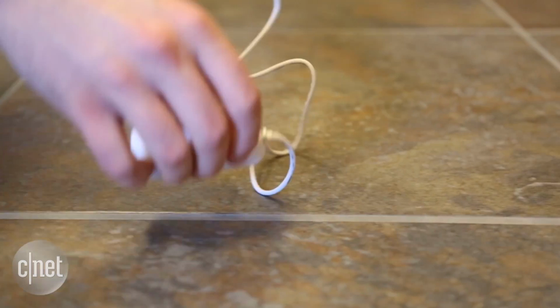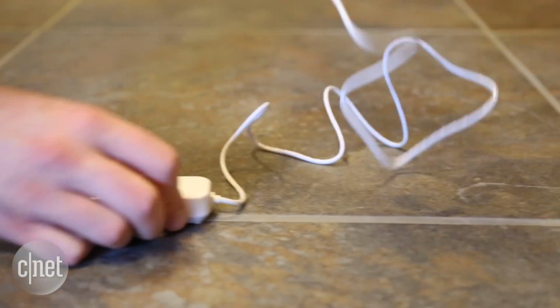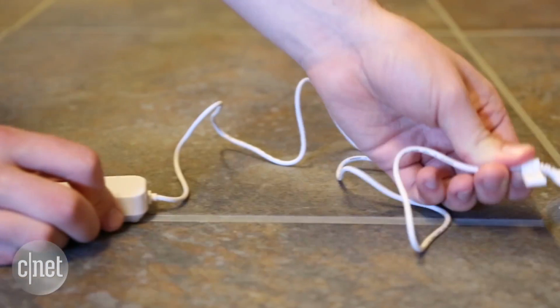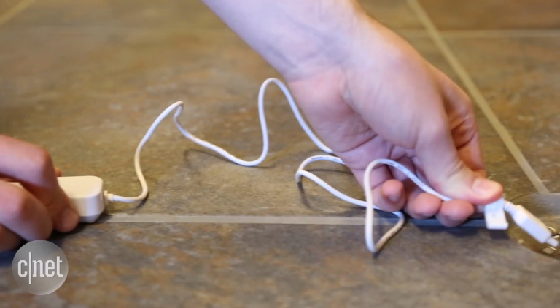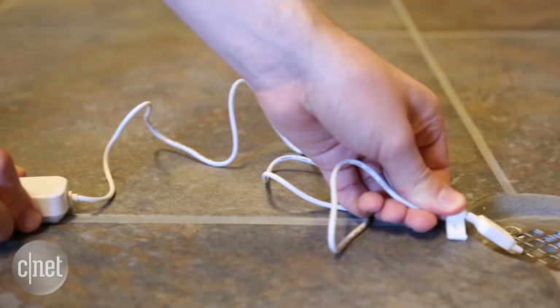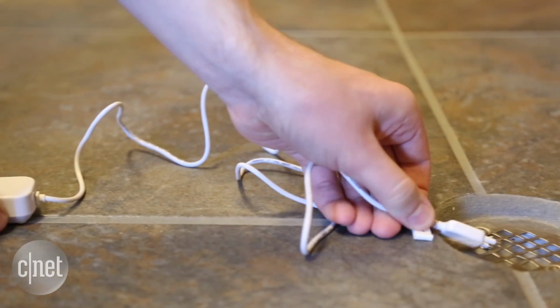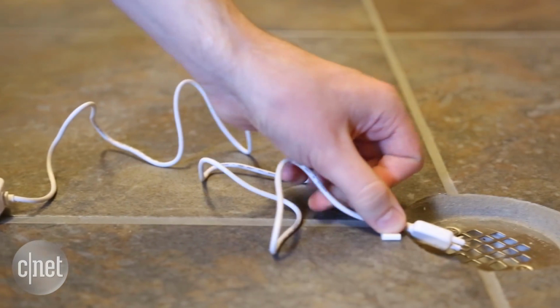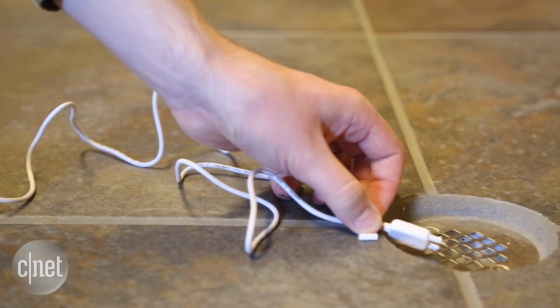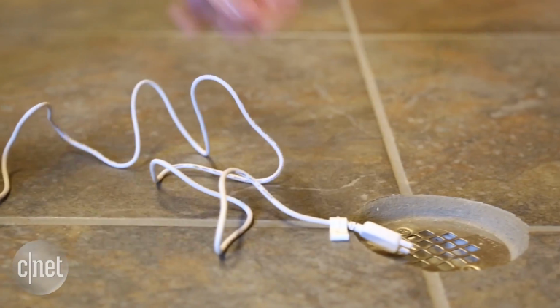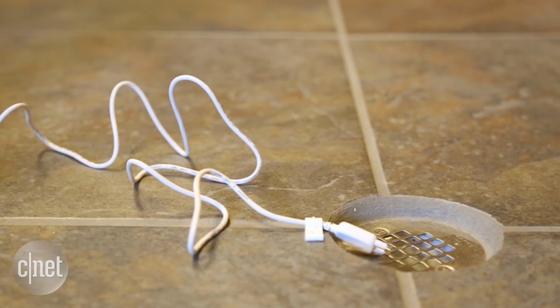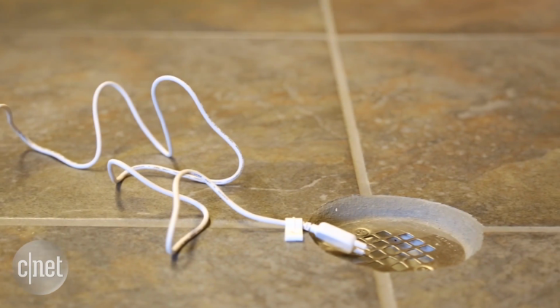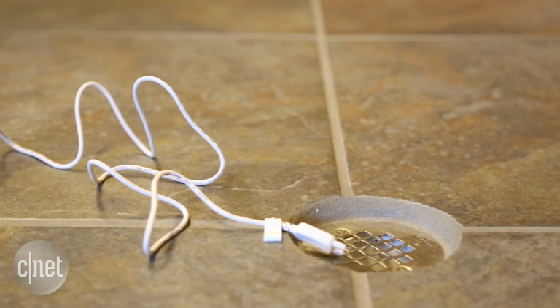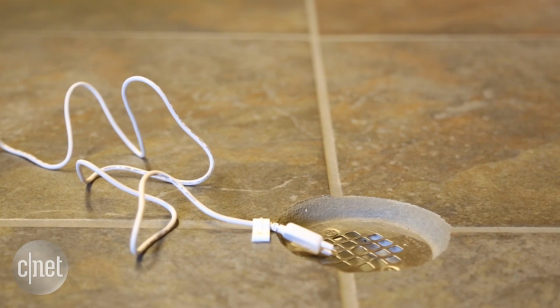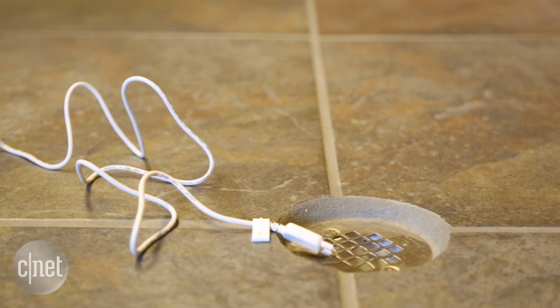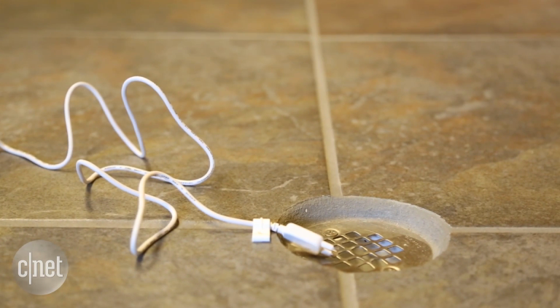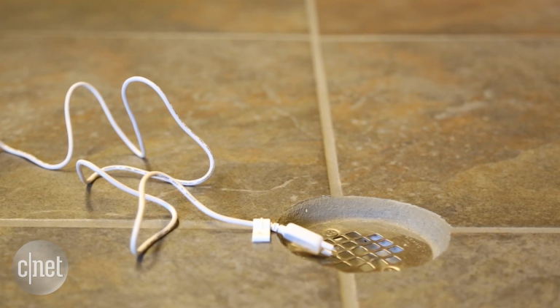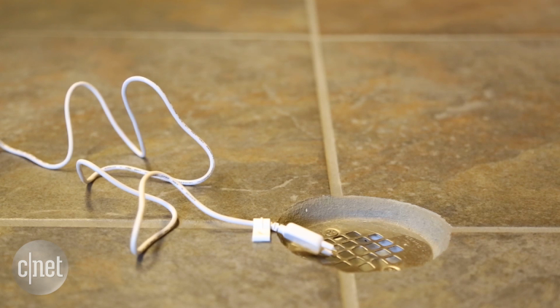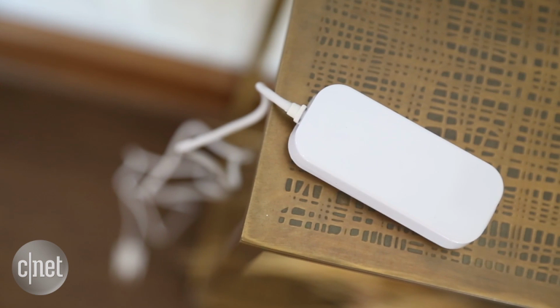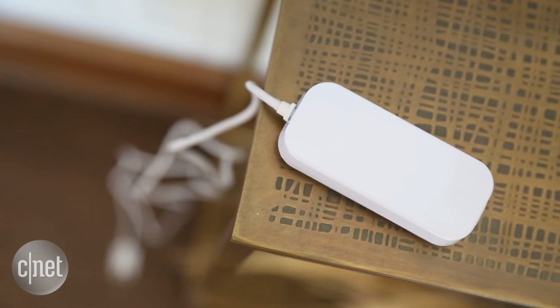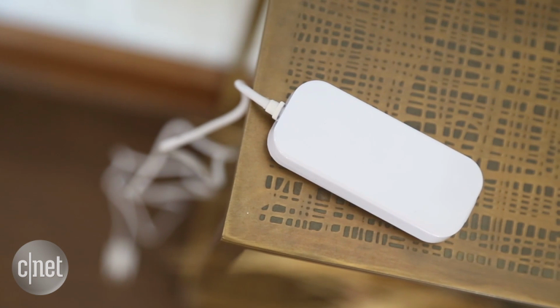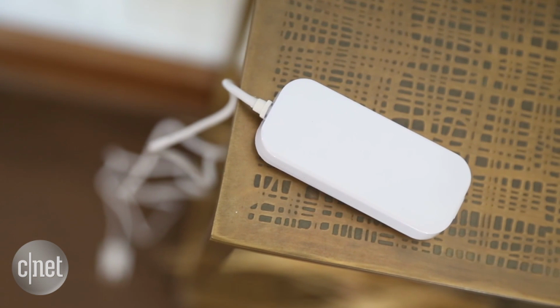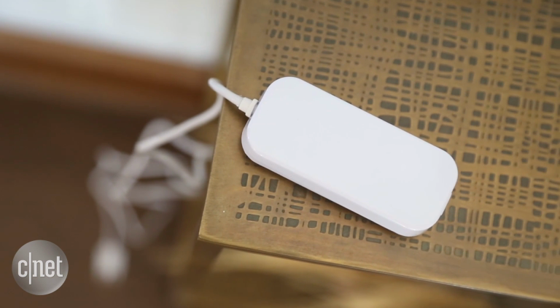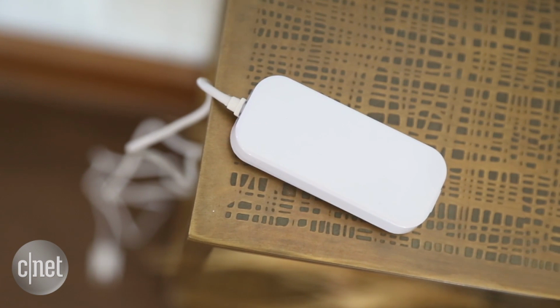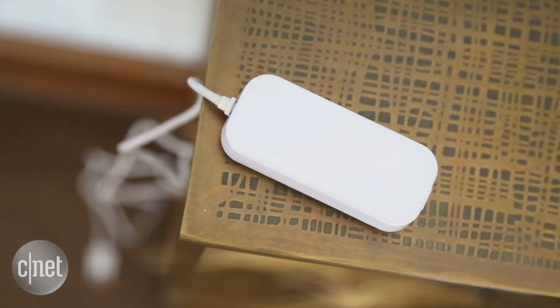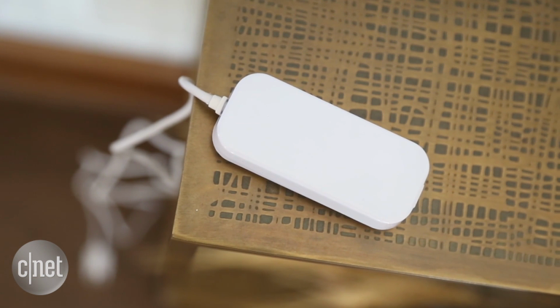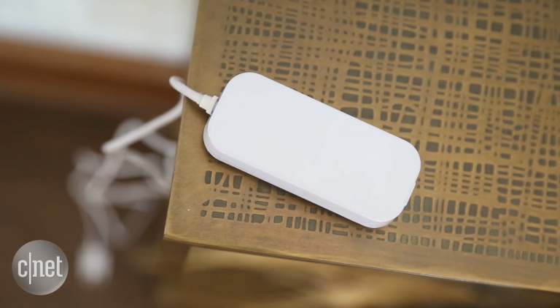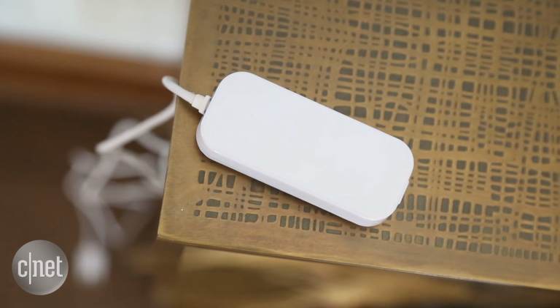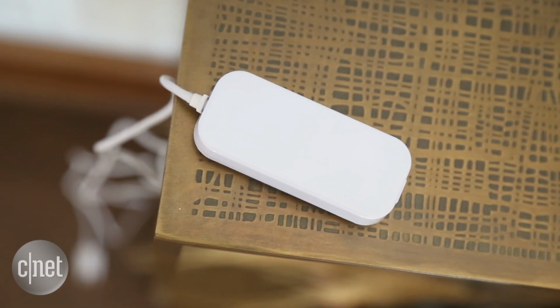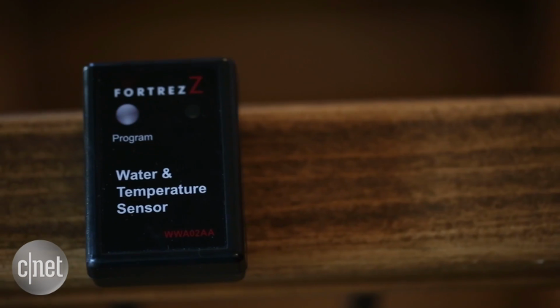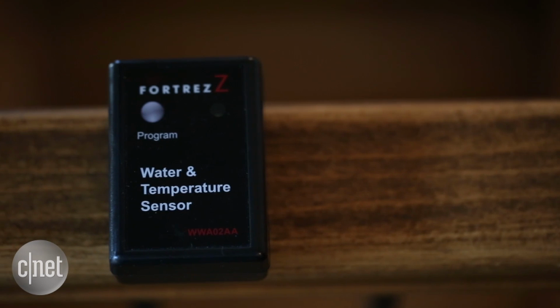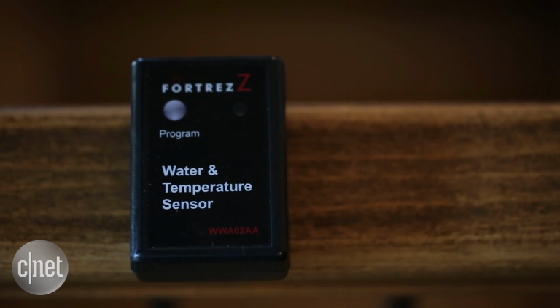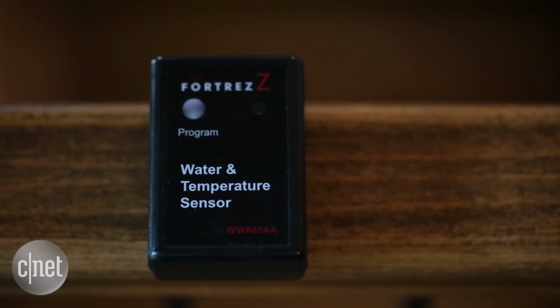The Aotec and Everspring sensors have wired probes, which kind of limits them to just monitoring sump pumps or particular drains. Between those two, Aotec gets the nod for having the slightly lower price tag of $35.